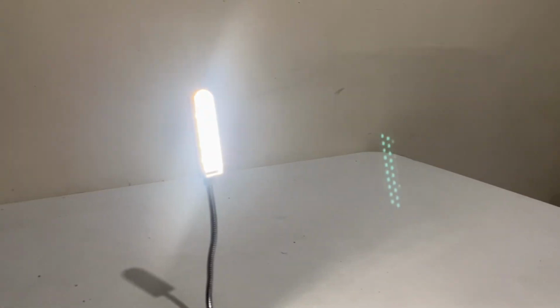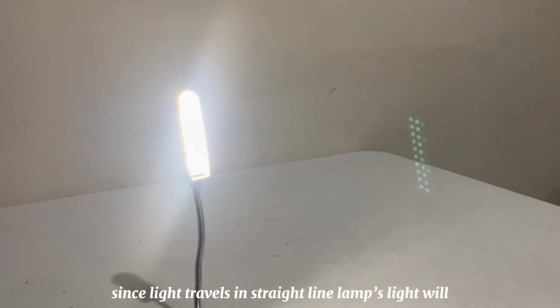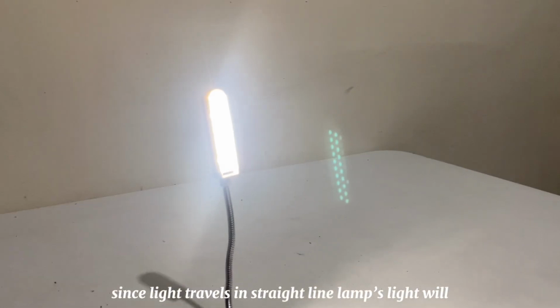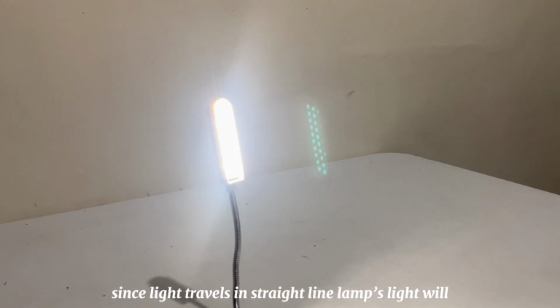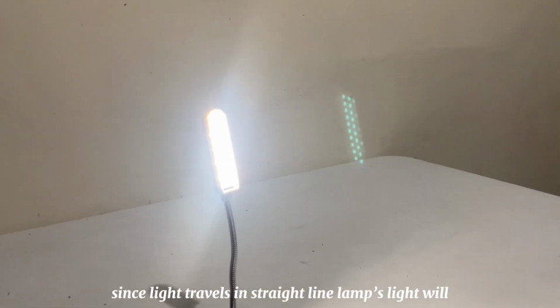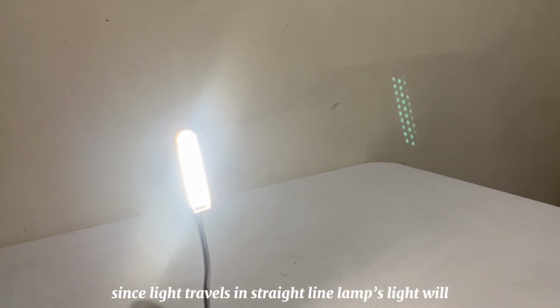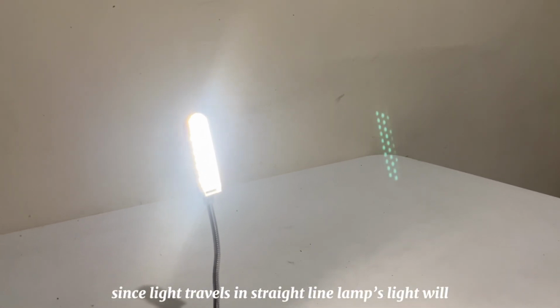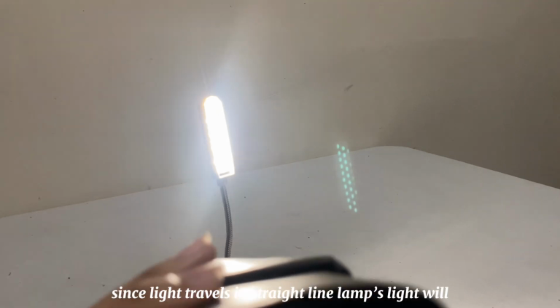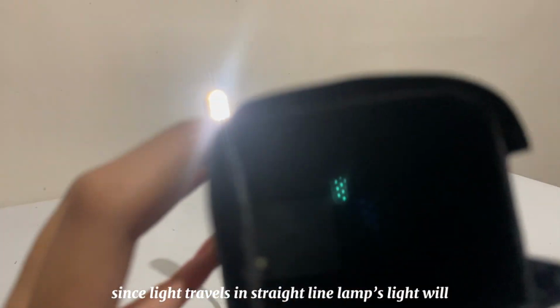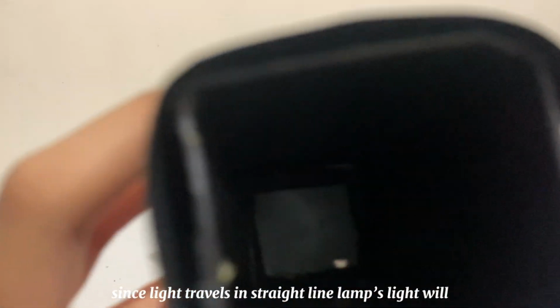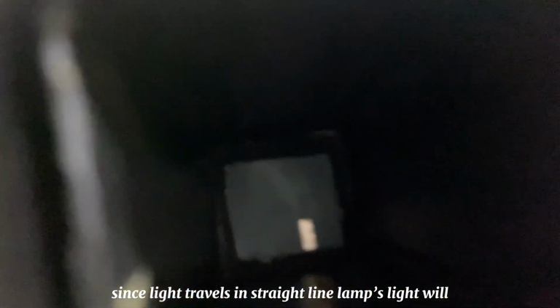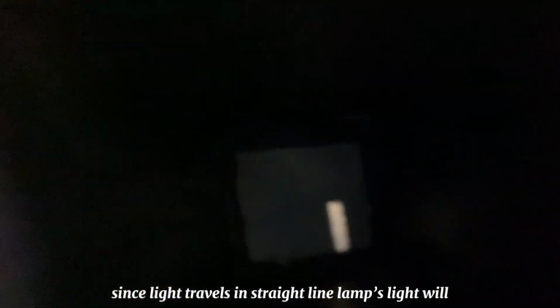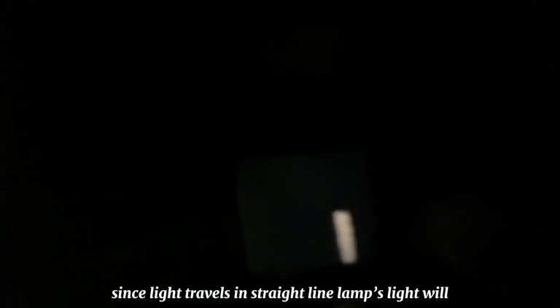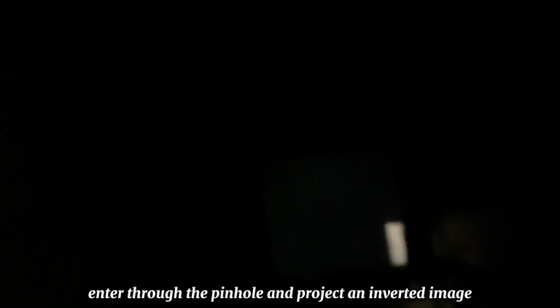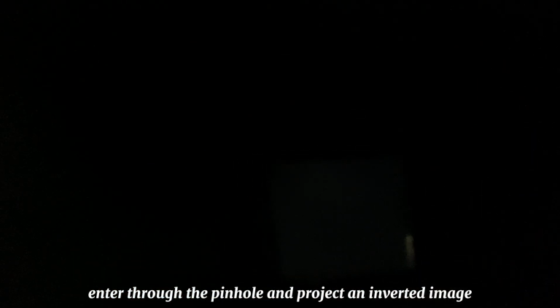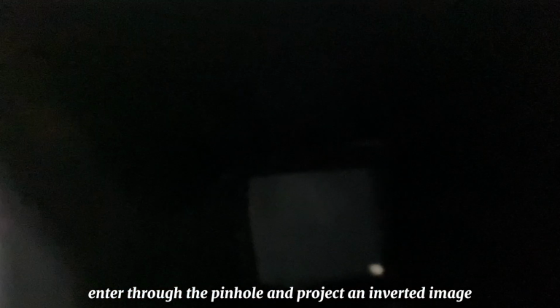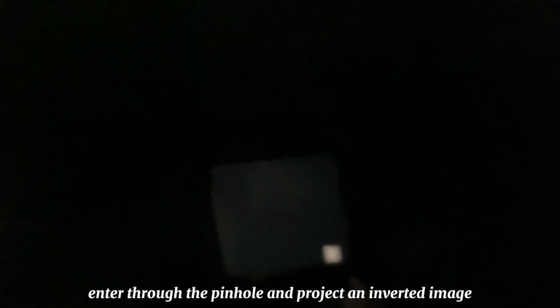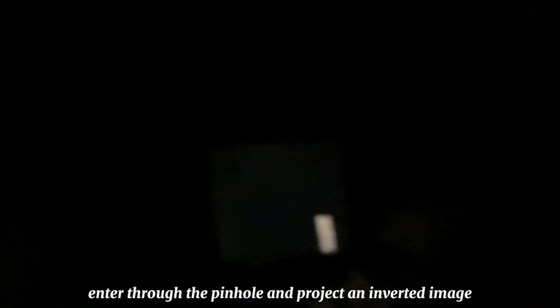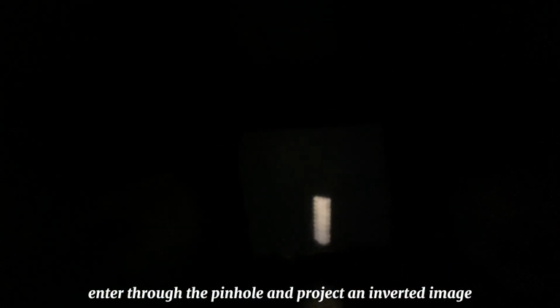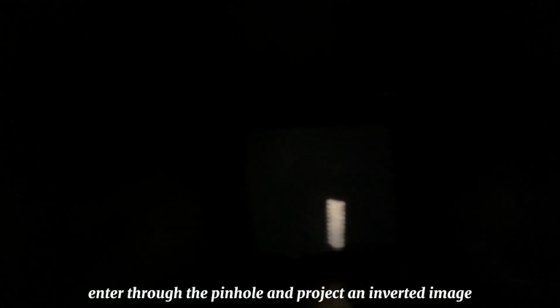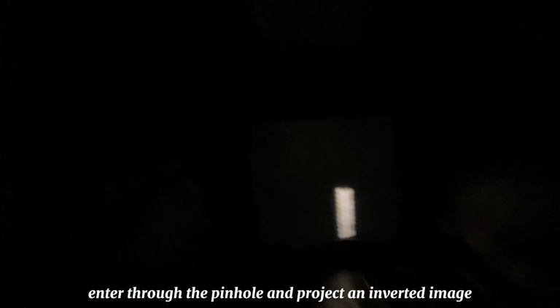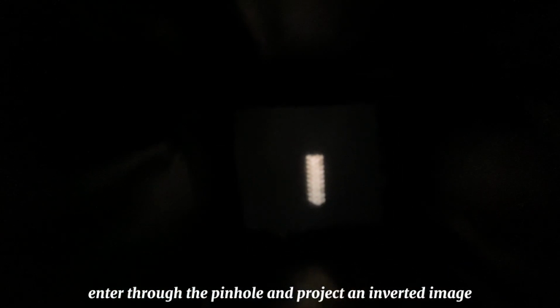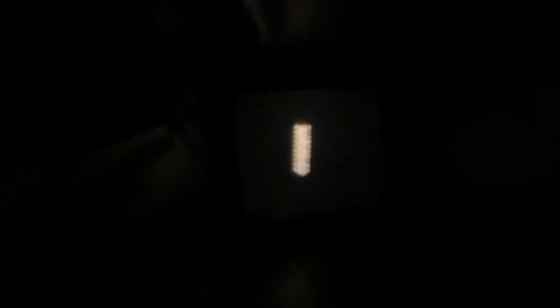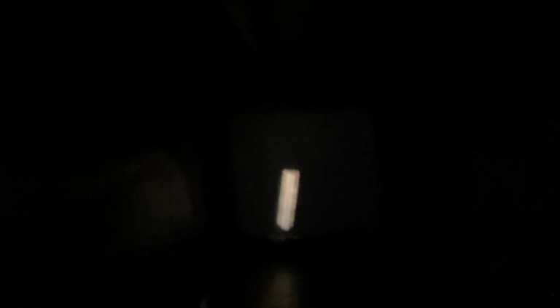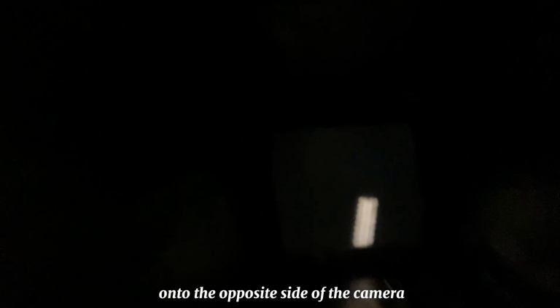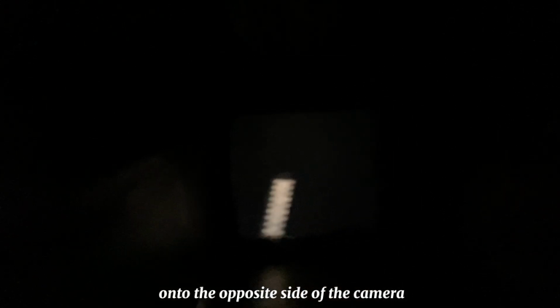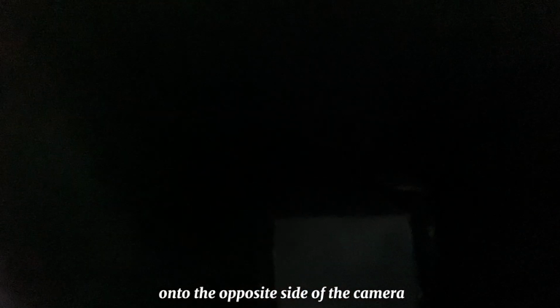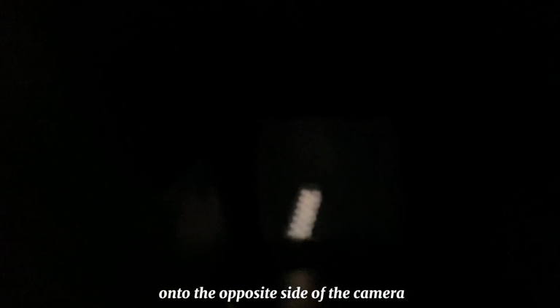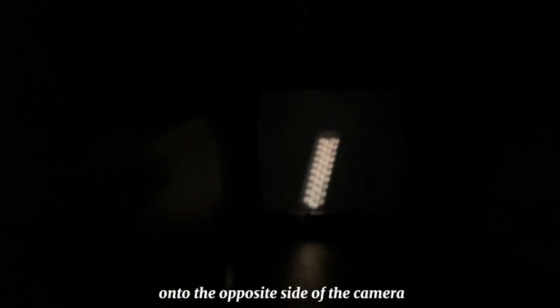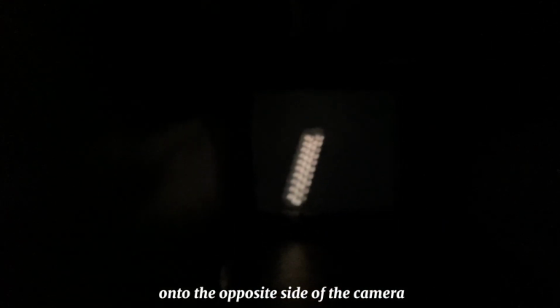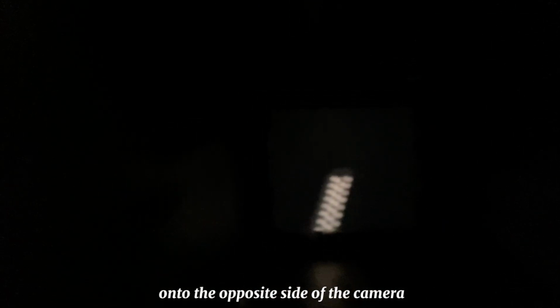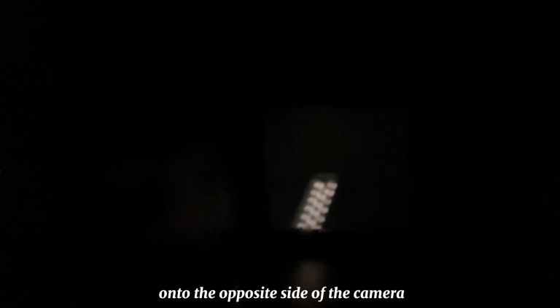Since light travels in straight lines, the lamp's light will enter through the pinhole and project an inverted image onto the opposite side inside the camera.